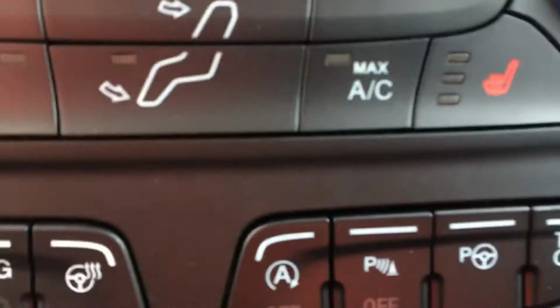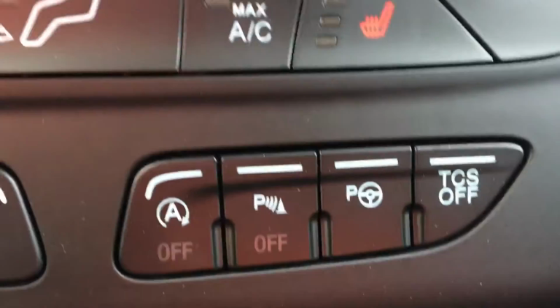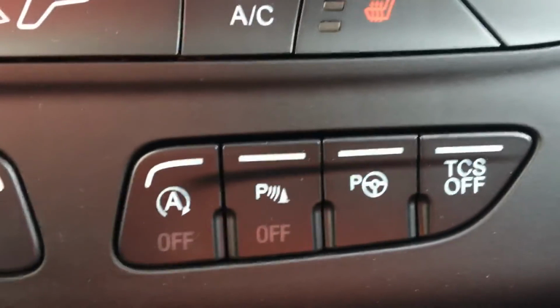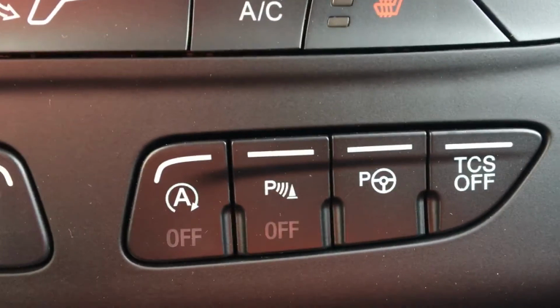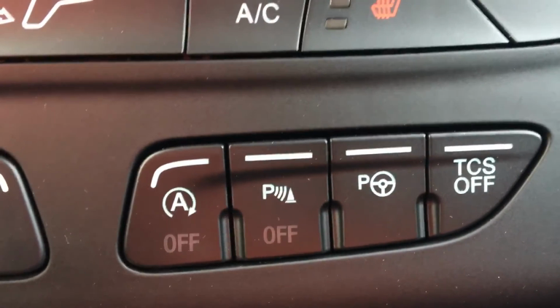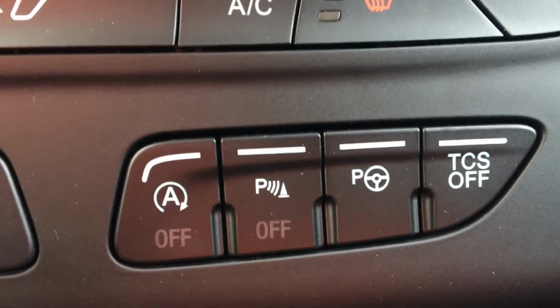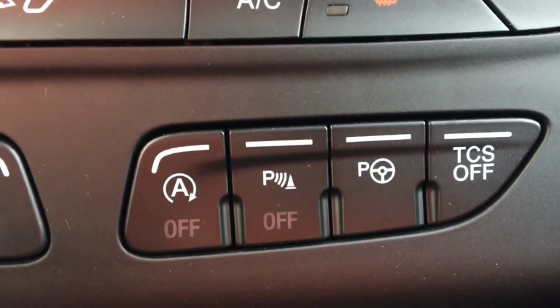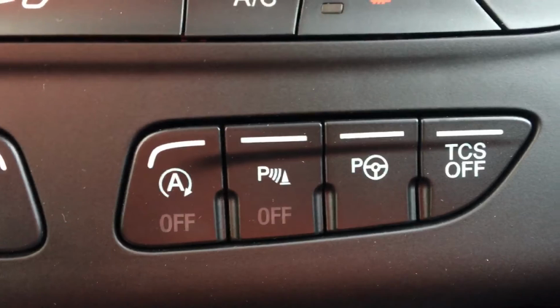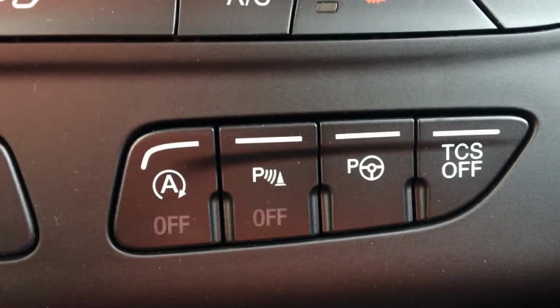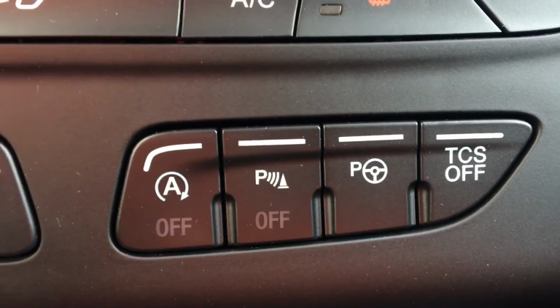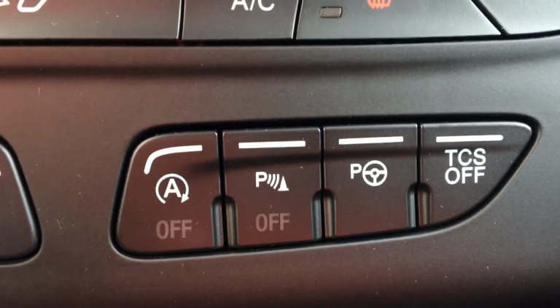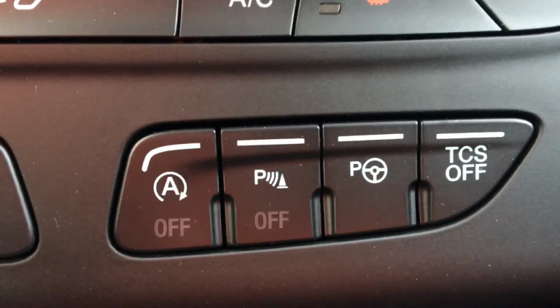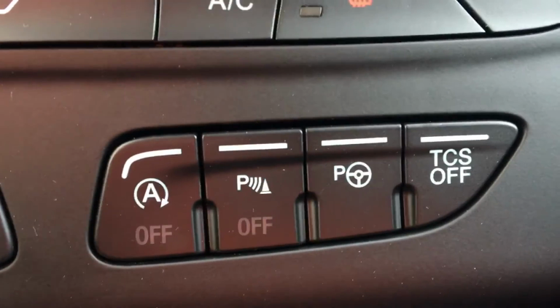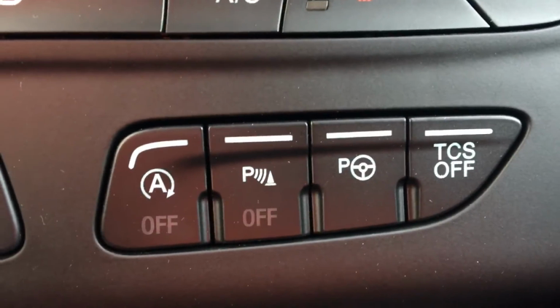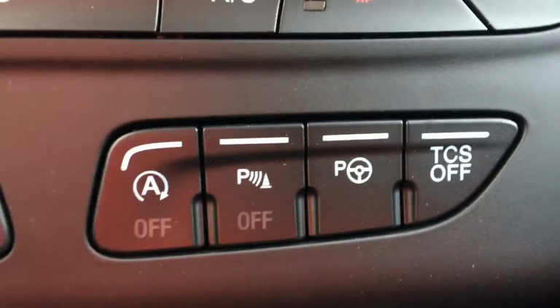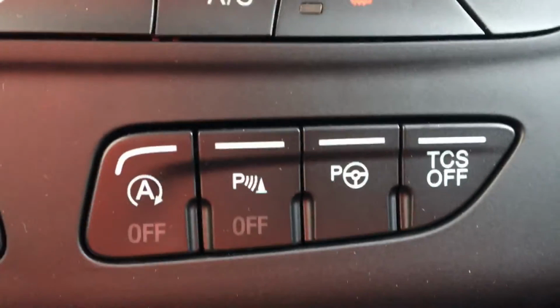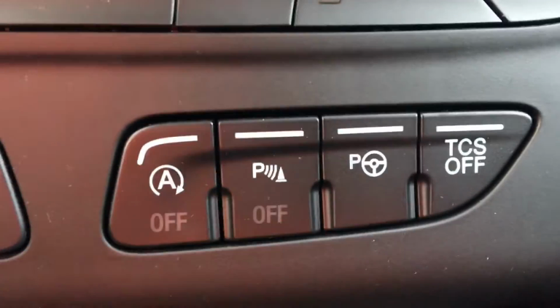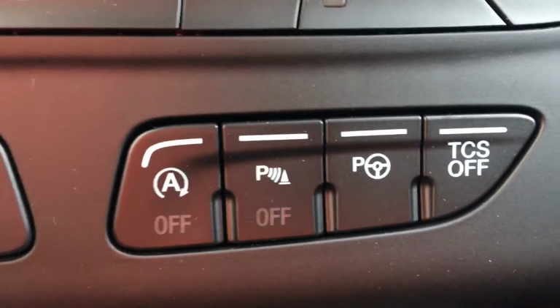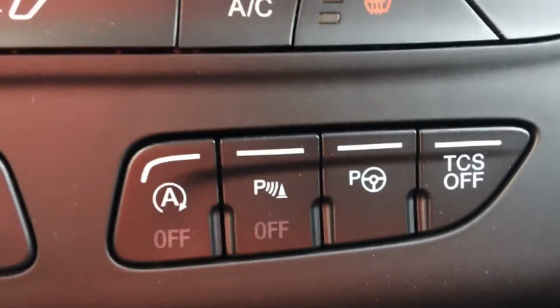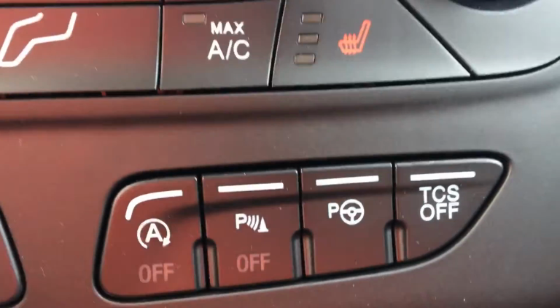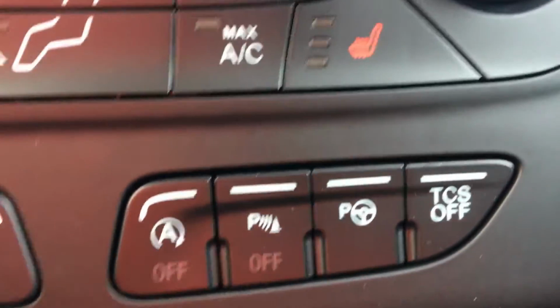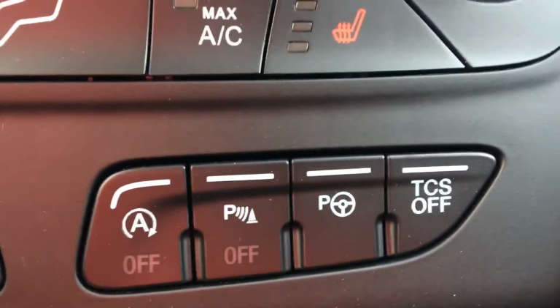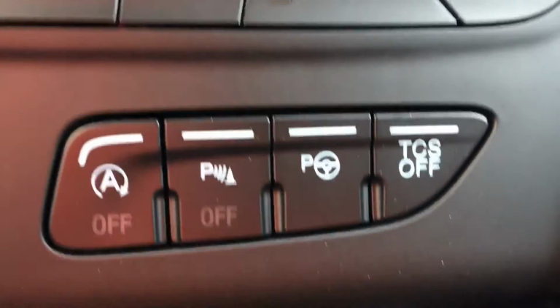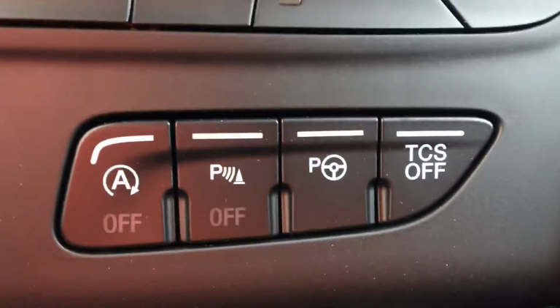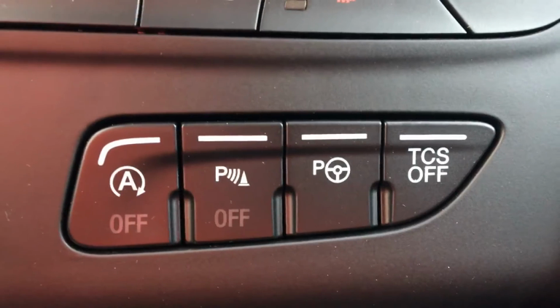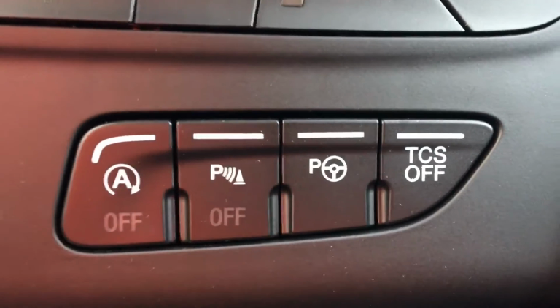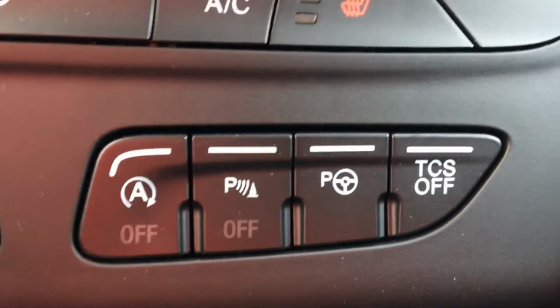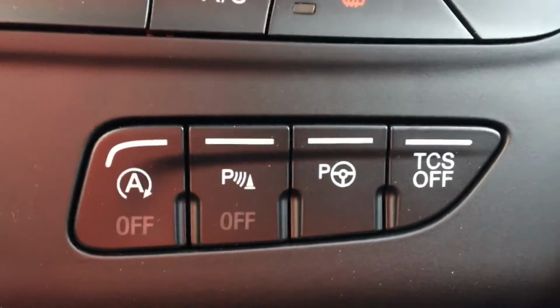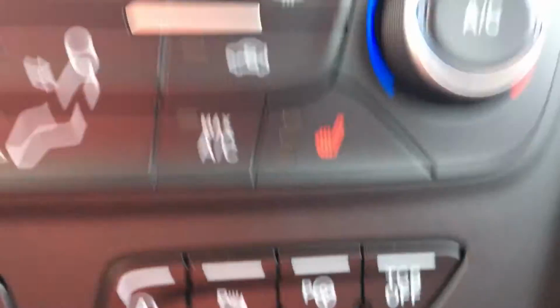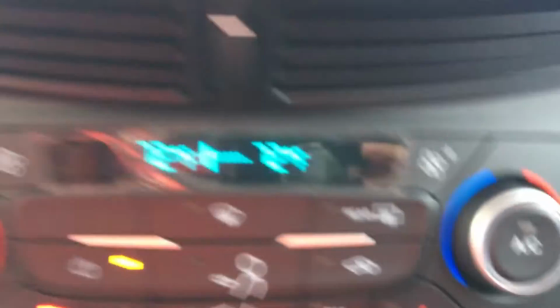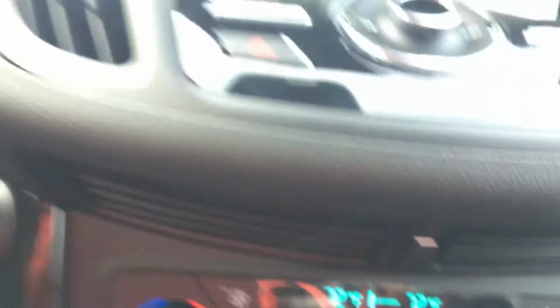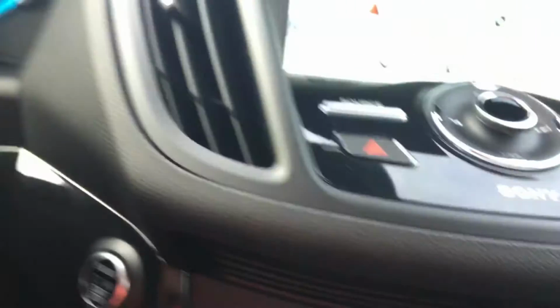Now this little P with the wheel on there, that's the park assist. So the vehicle will actually park itself. It's a really neat feature to test out — very handy, especially in the city.